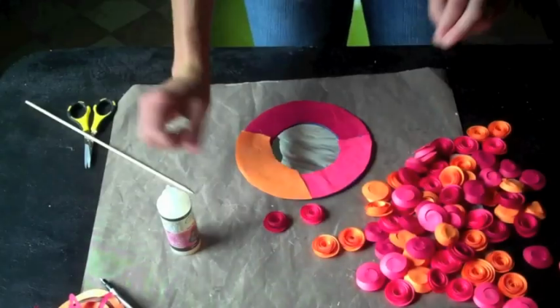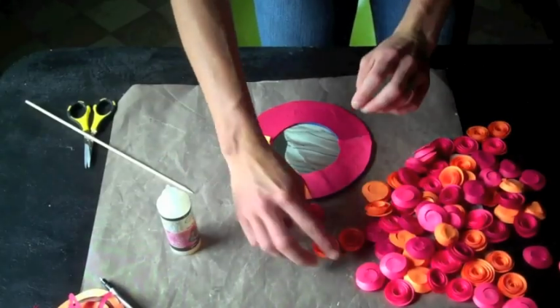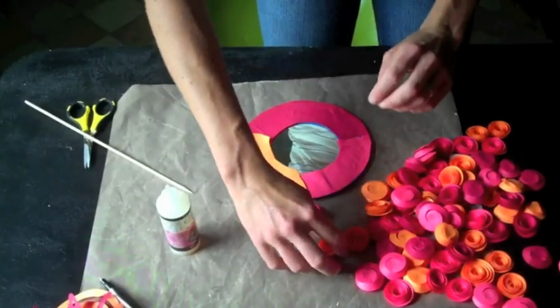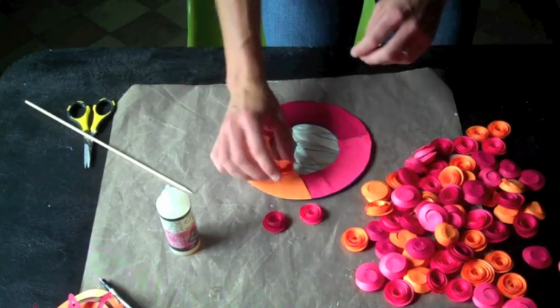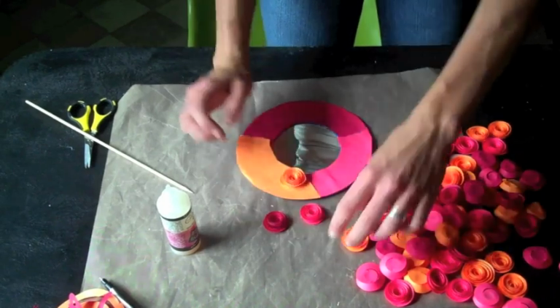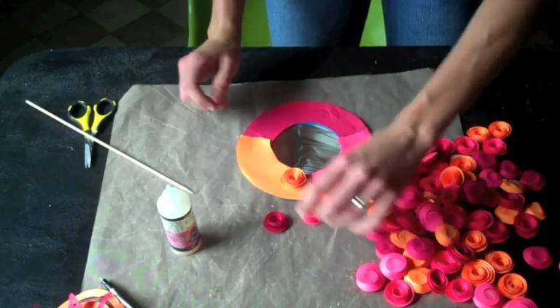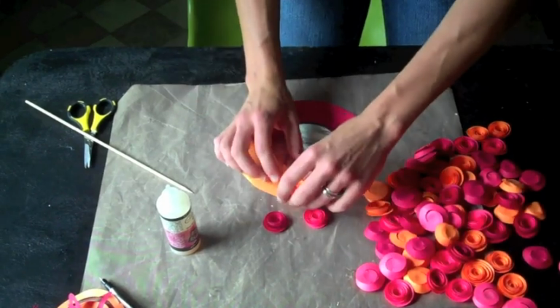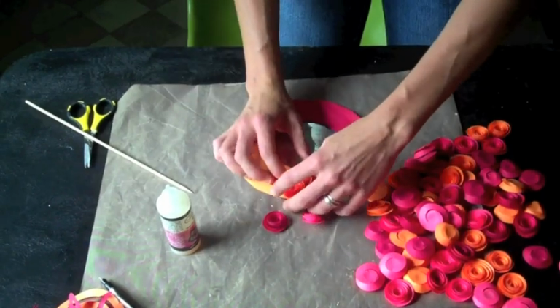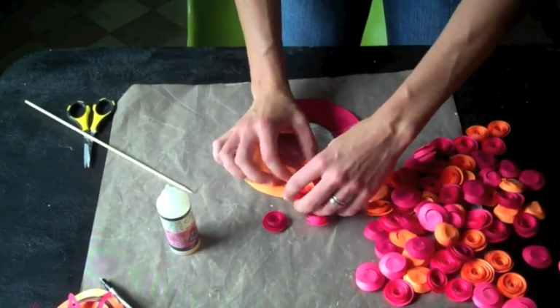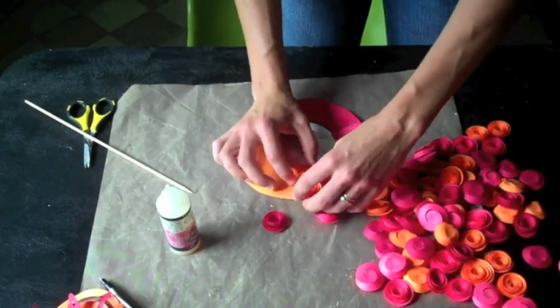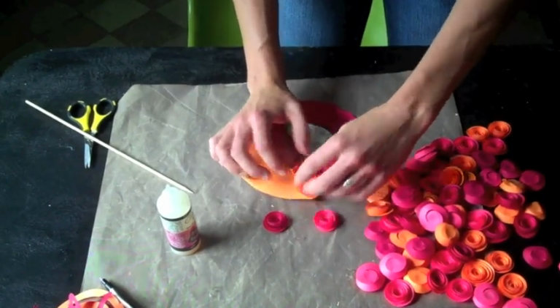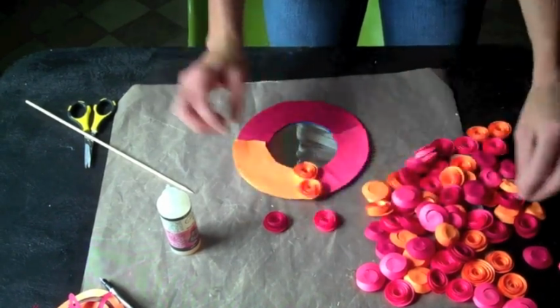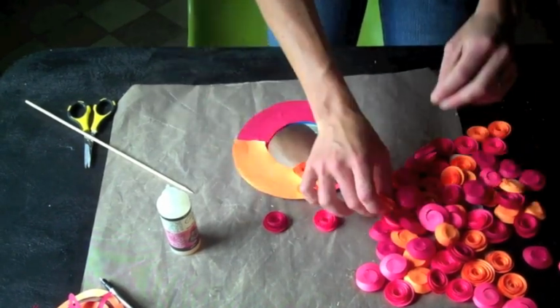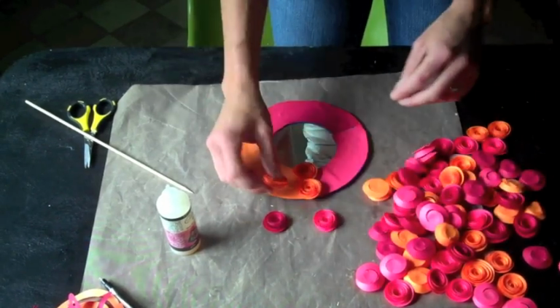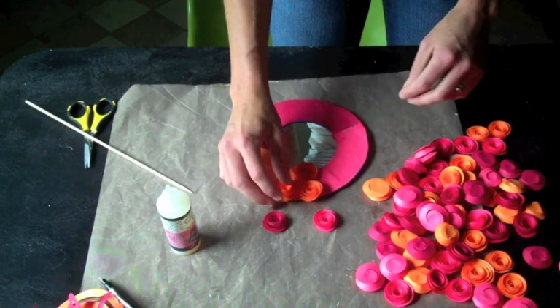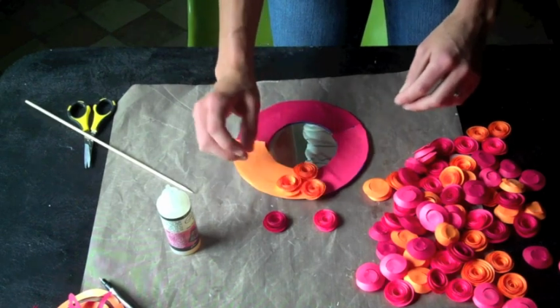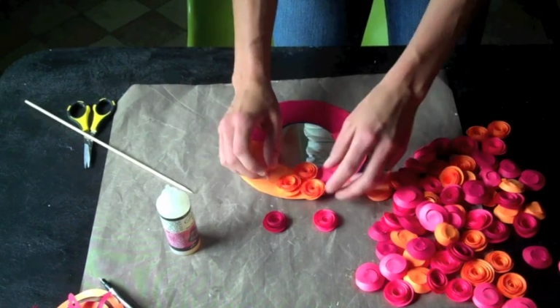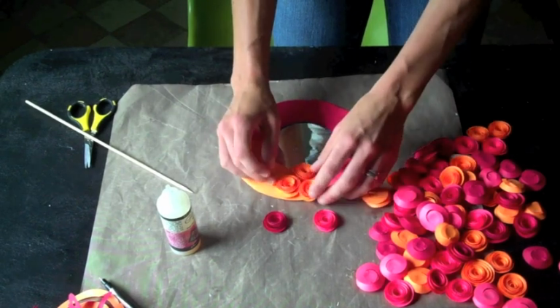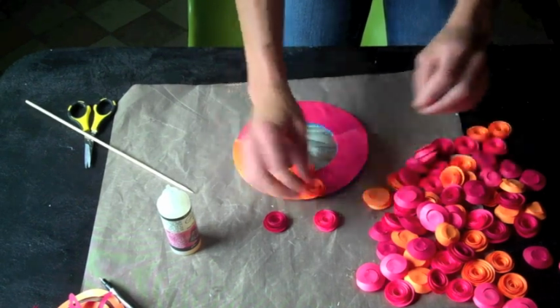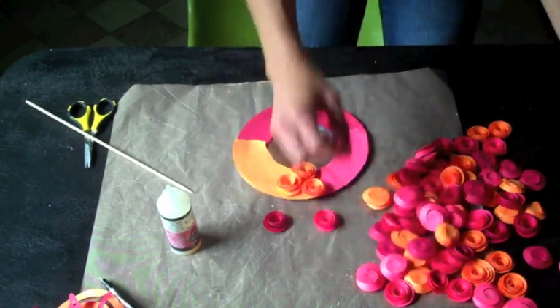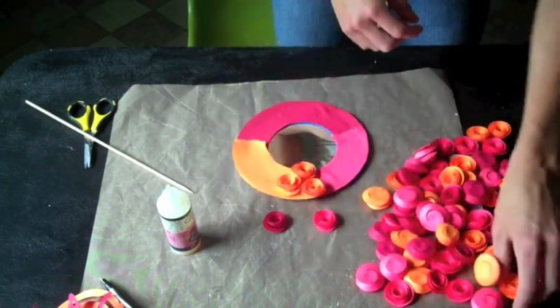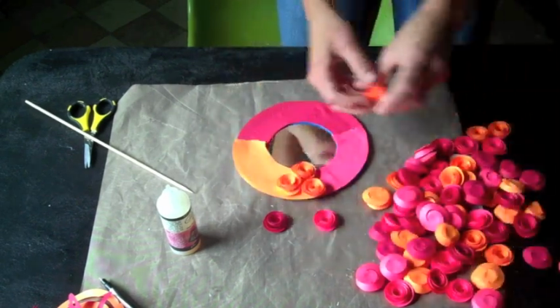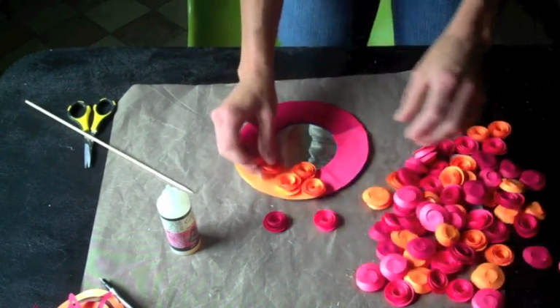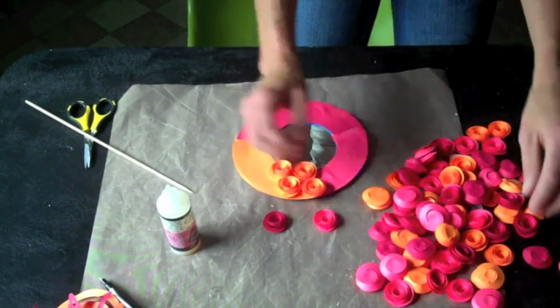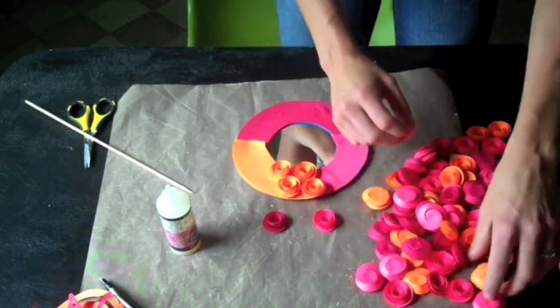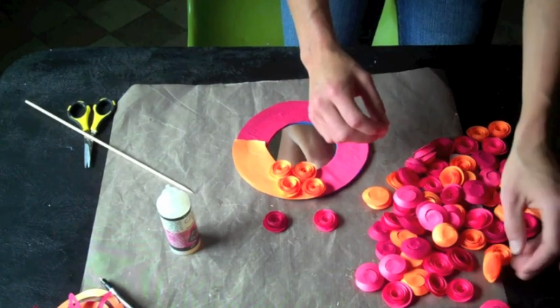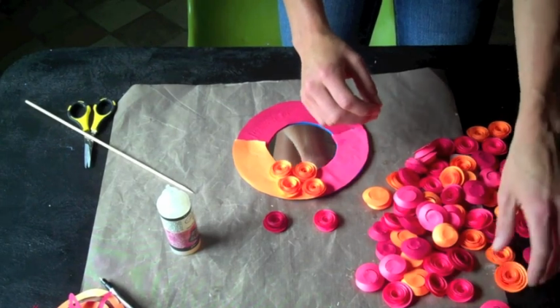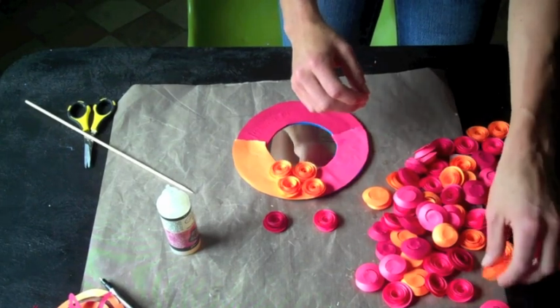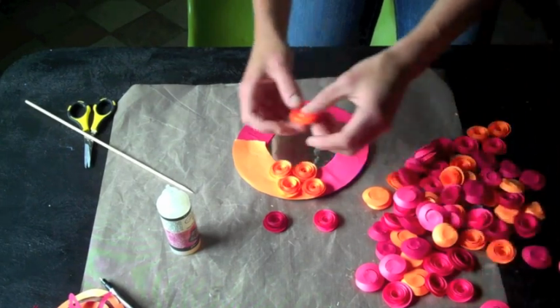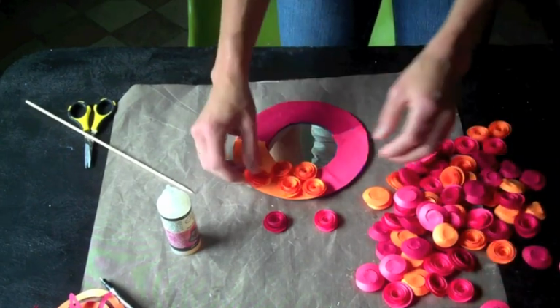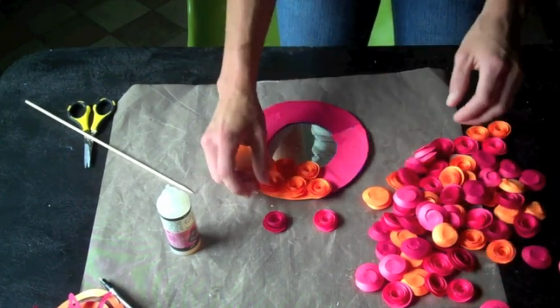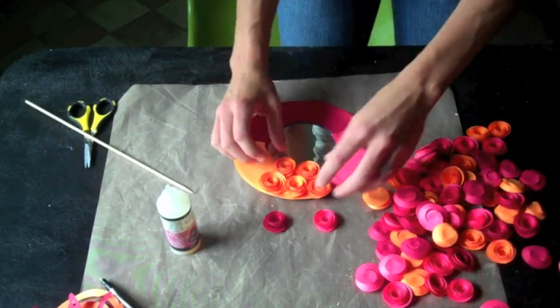I'm going to figure out how I want this to look. I think I'll just do two rows. And then when I get them all placed on here the way I want them, I will glue them on.